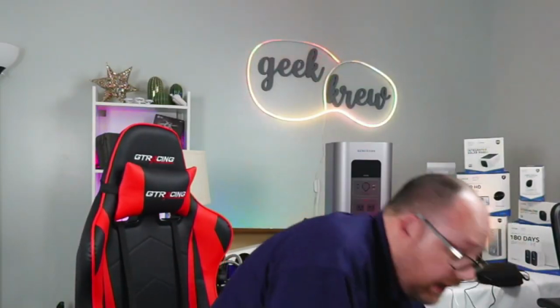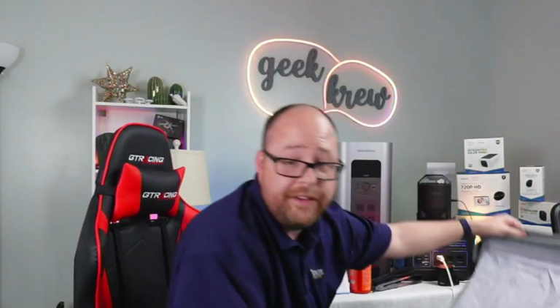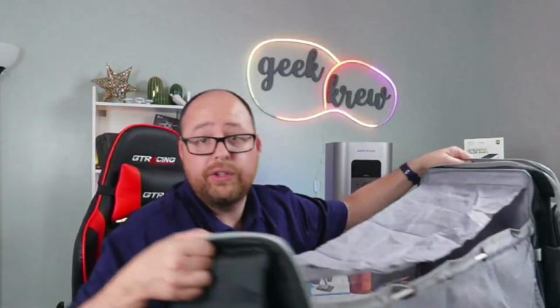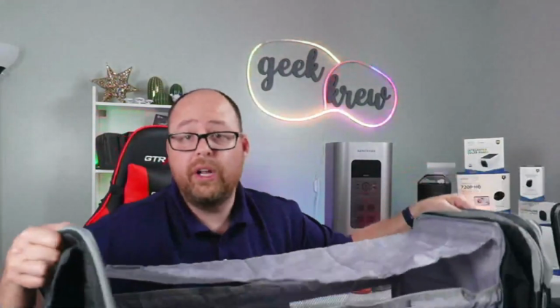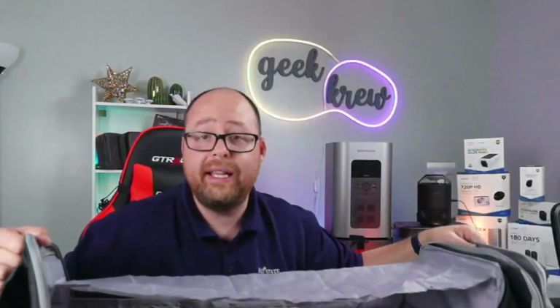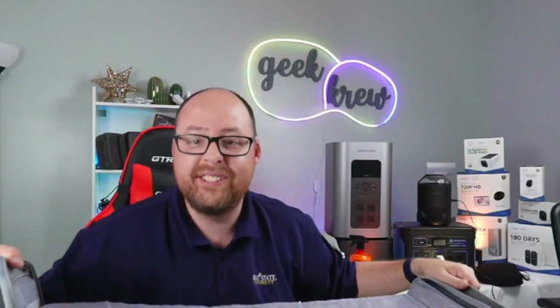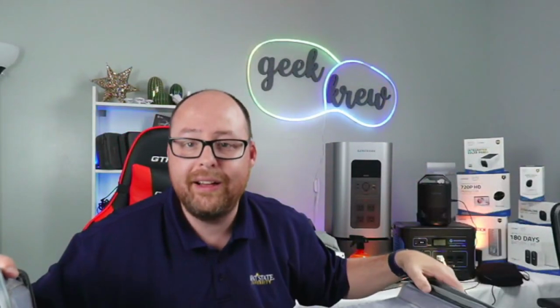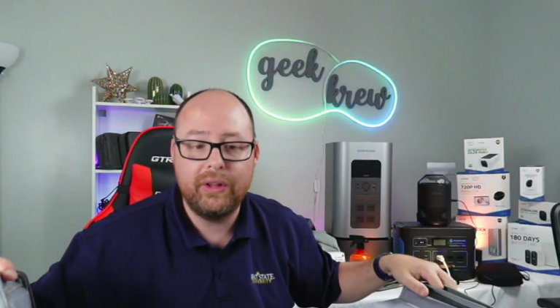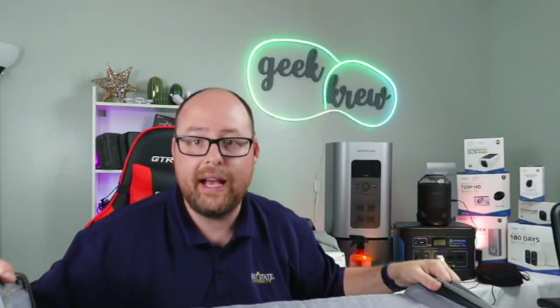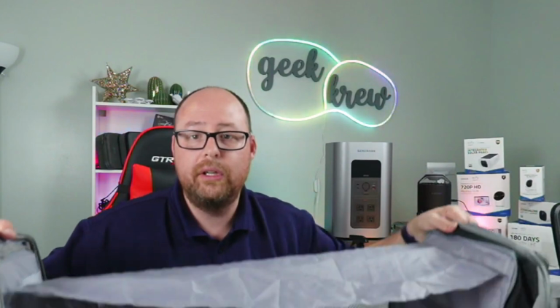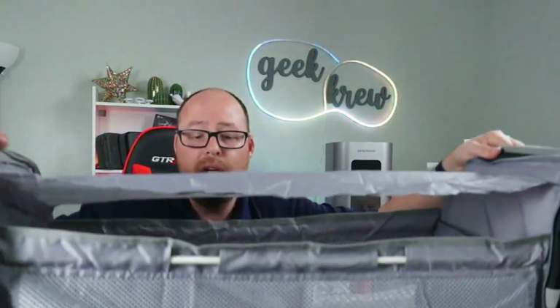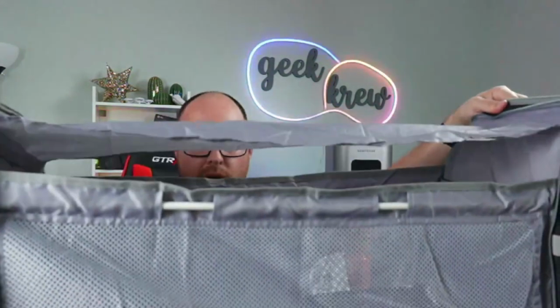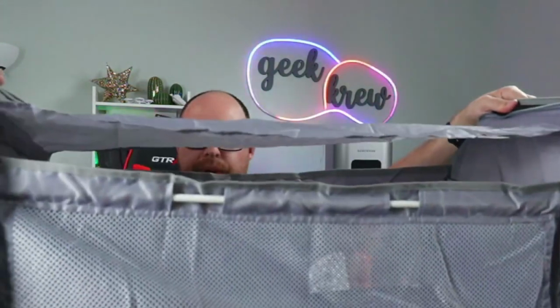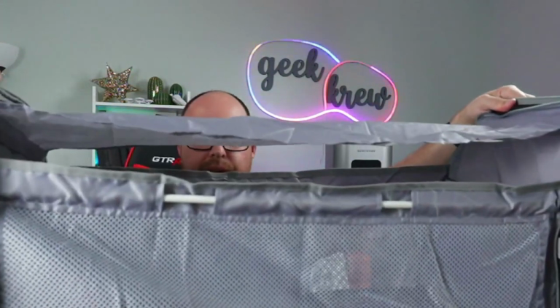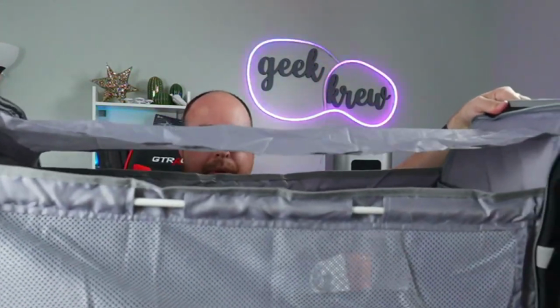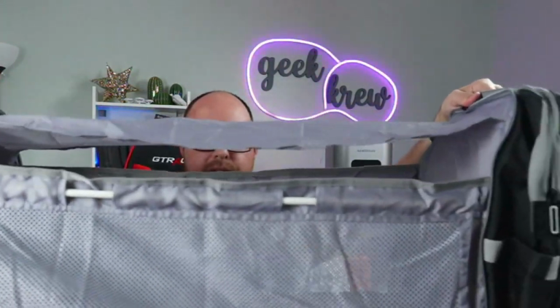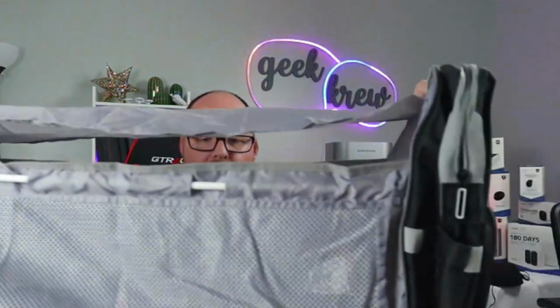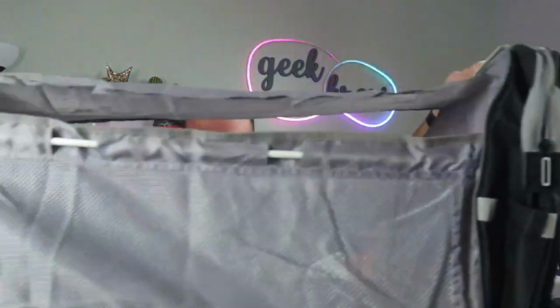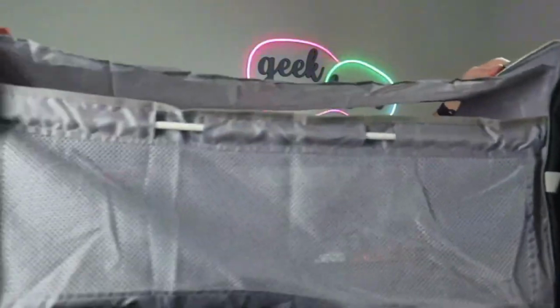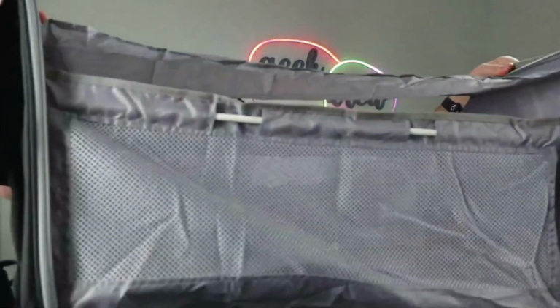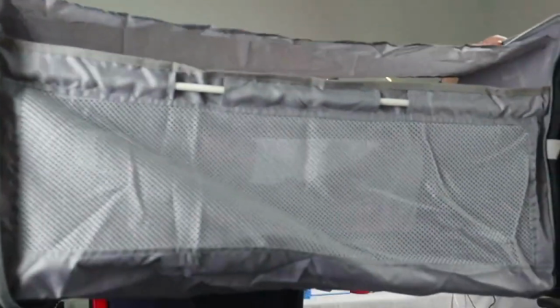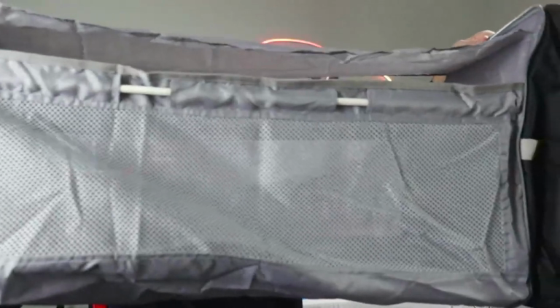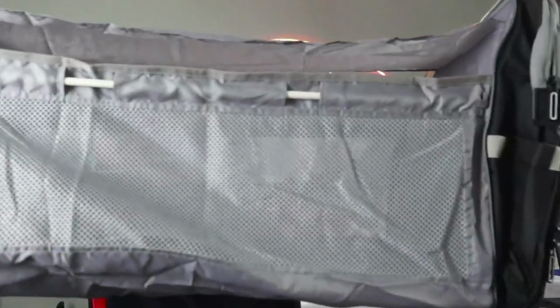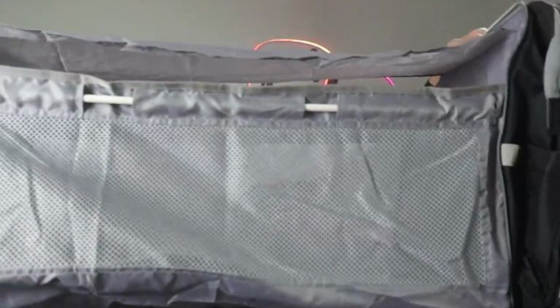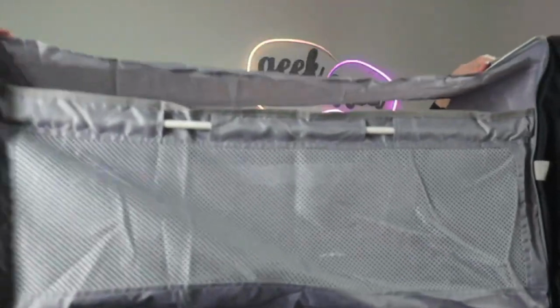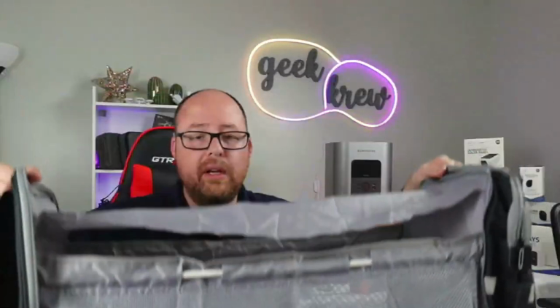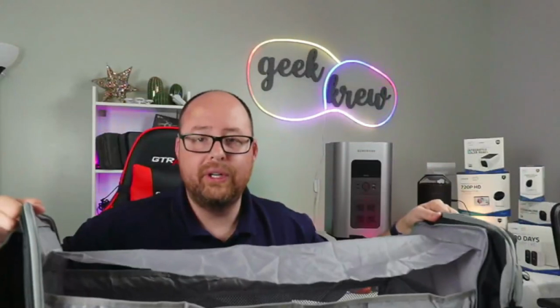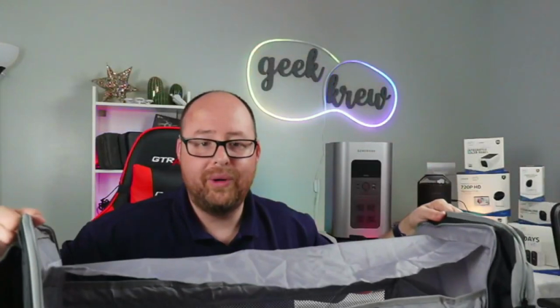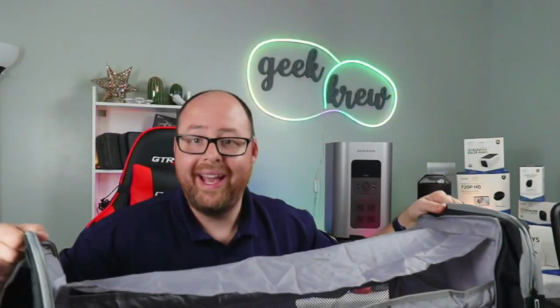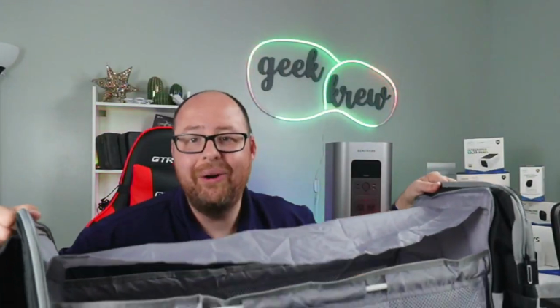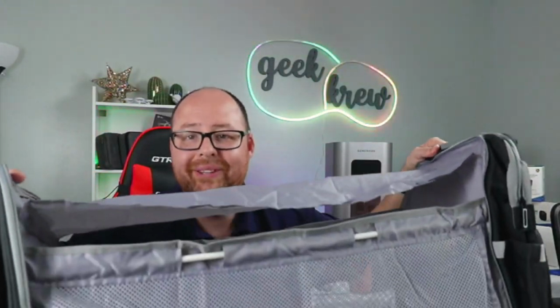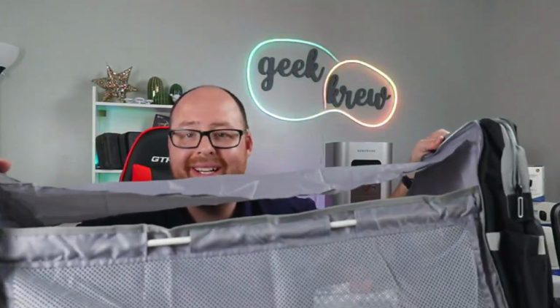If you want to keep the sun or lights out, you can also put this little top on there — it's included. Look at that nice little crib for your little one. I hope you enjoy it as well.